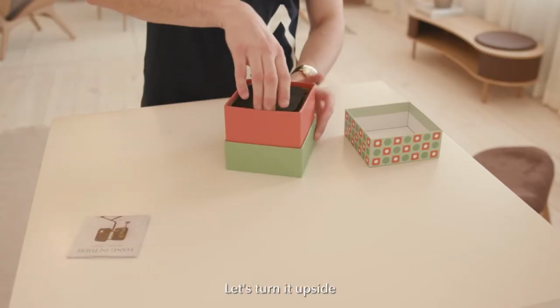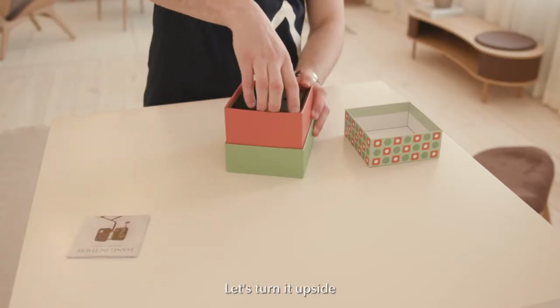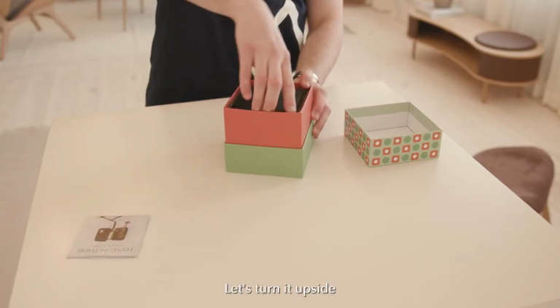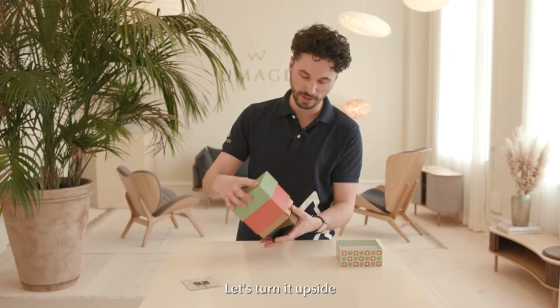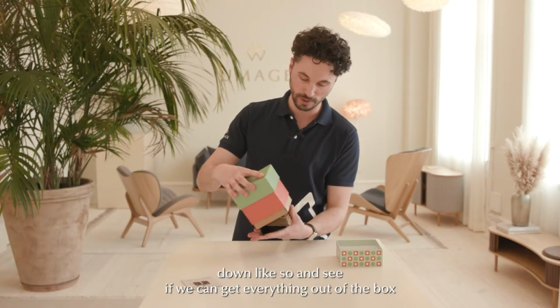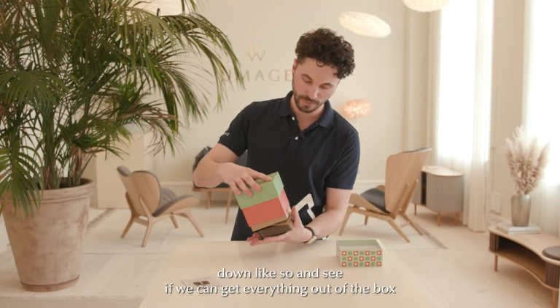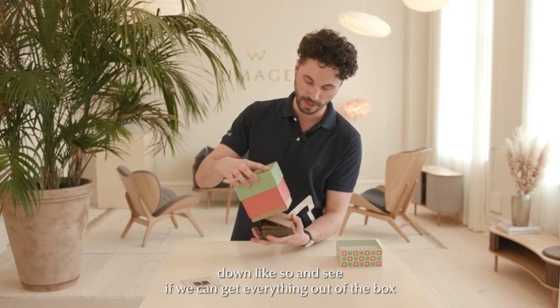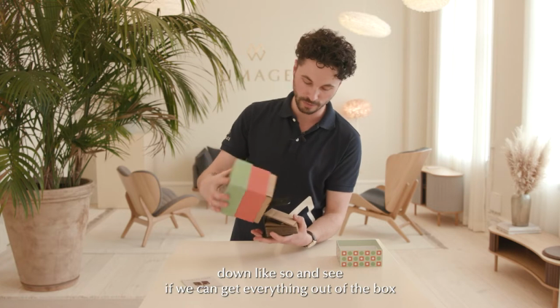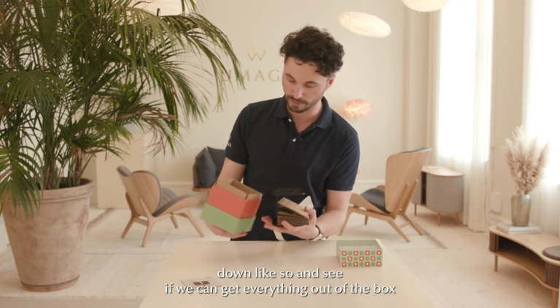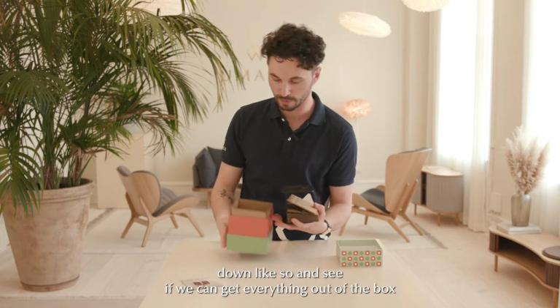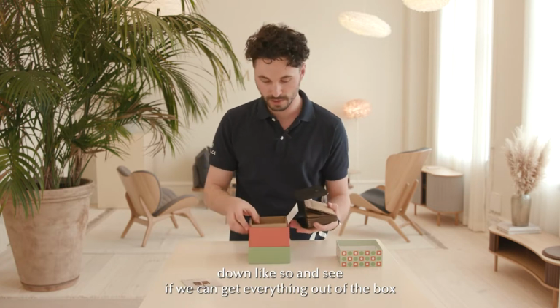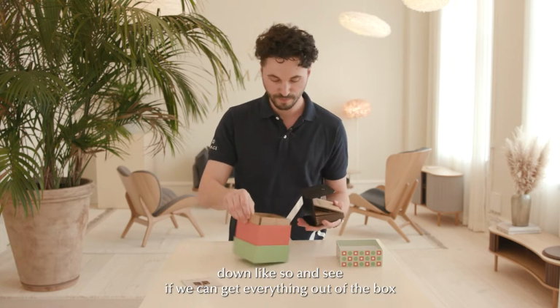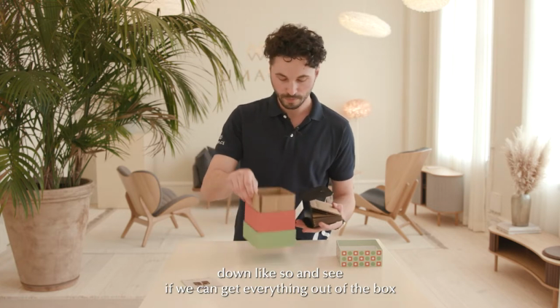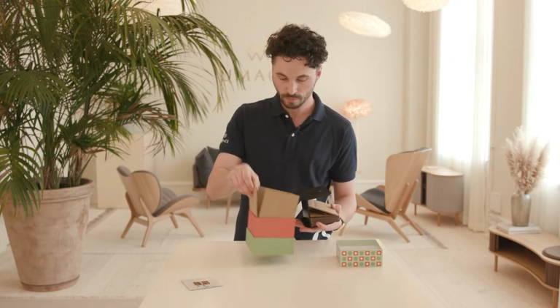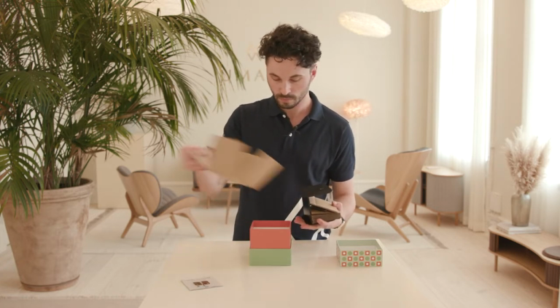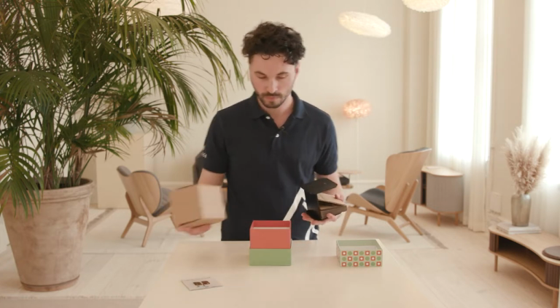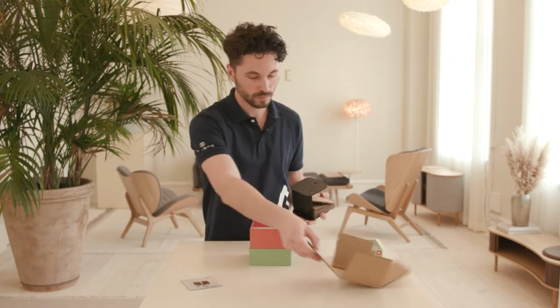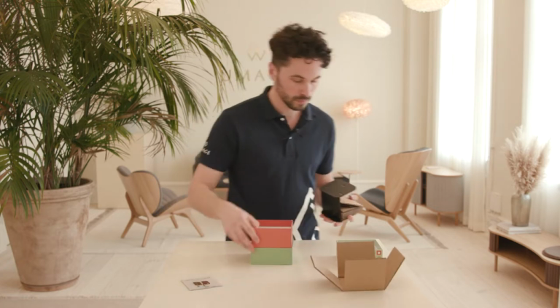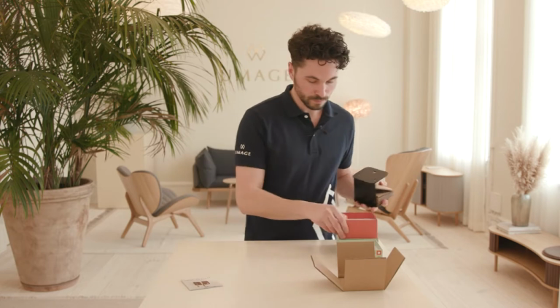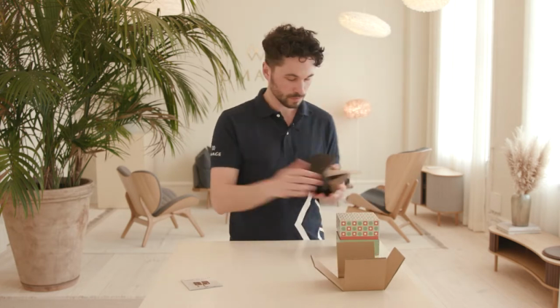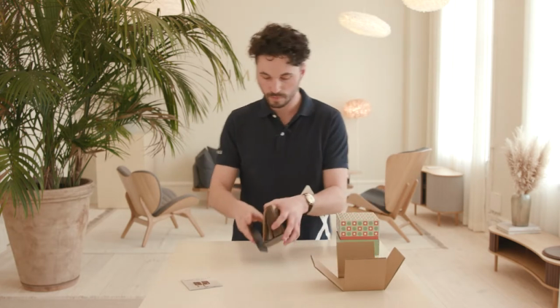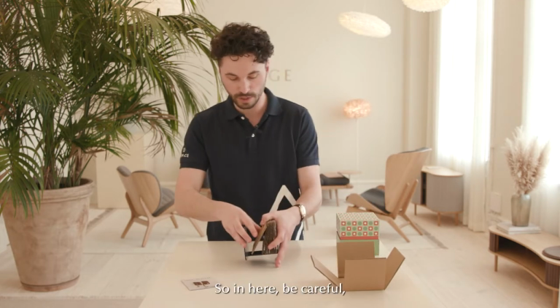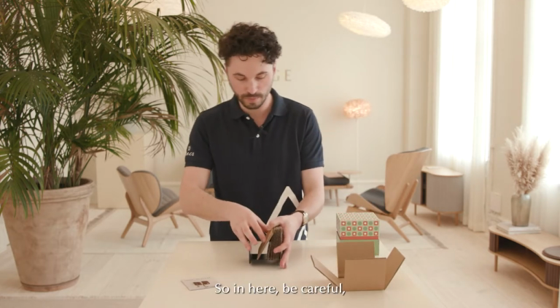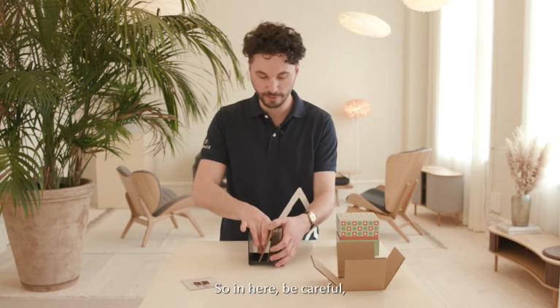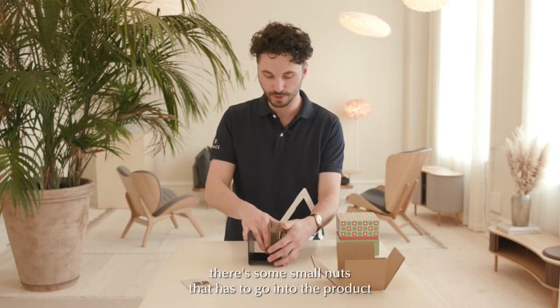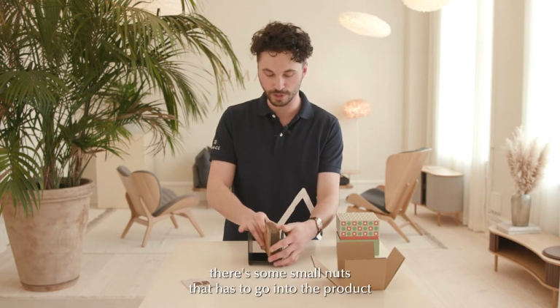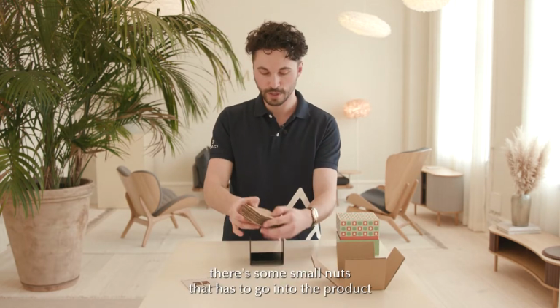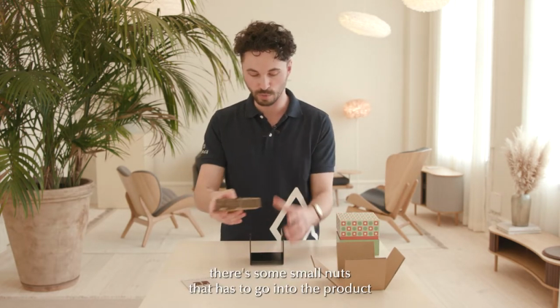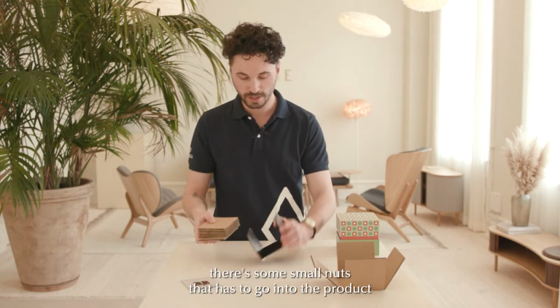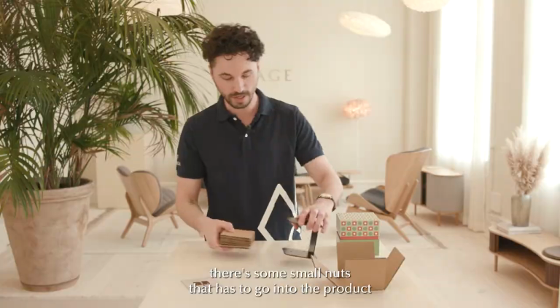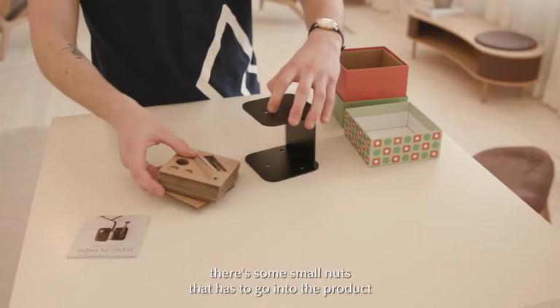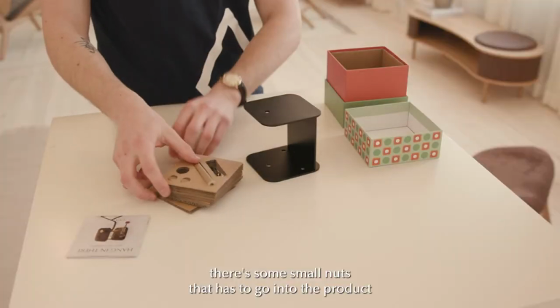Let's turn it upside down like so and see if we can get everything out of the box. So in here, be careful — there are some small nuts that have to go into the product.